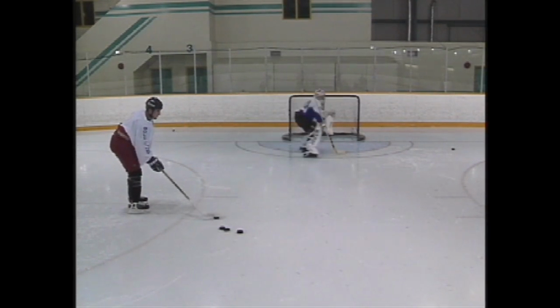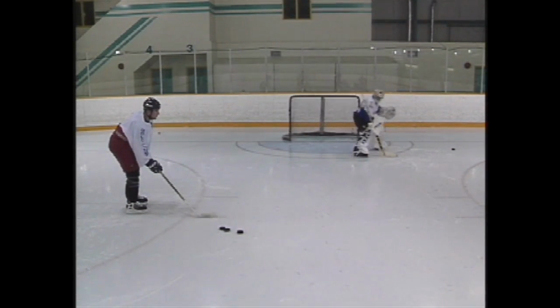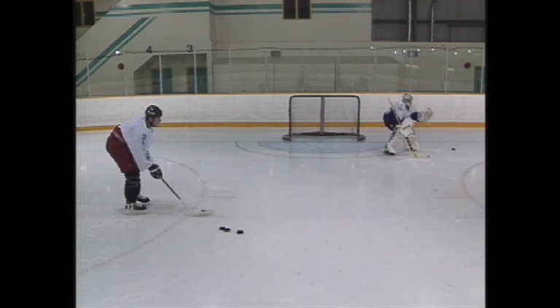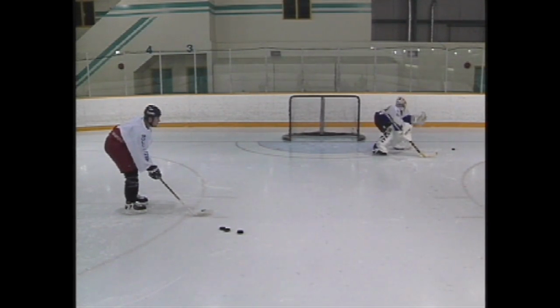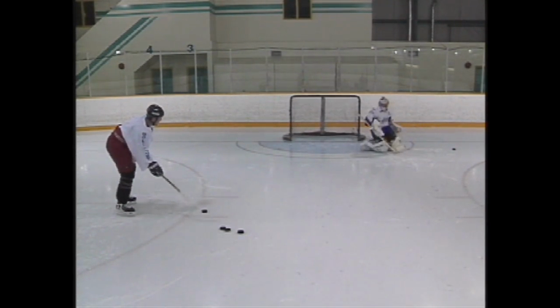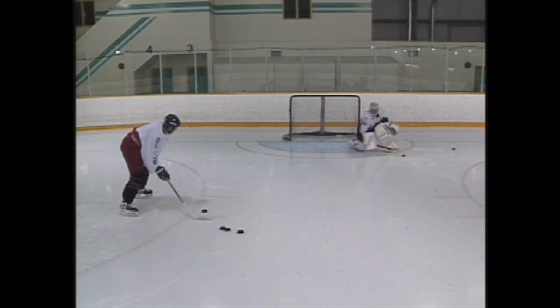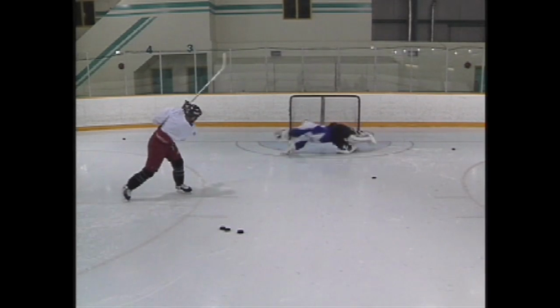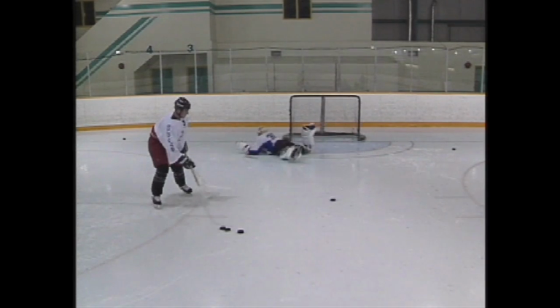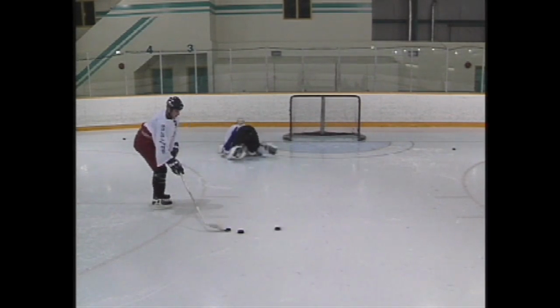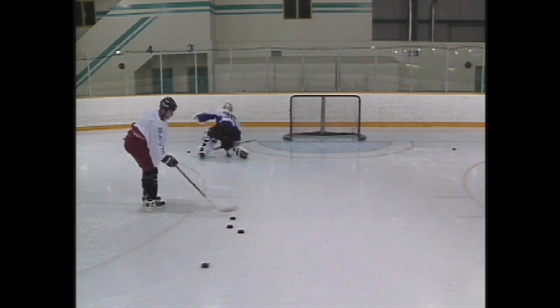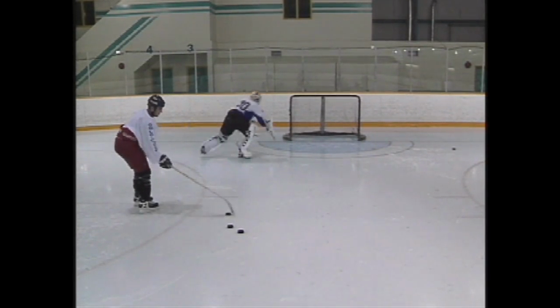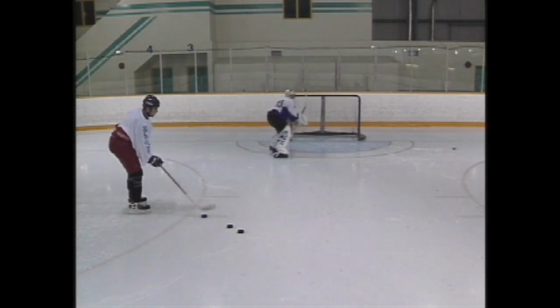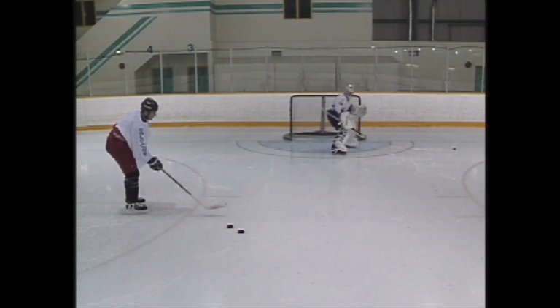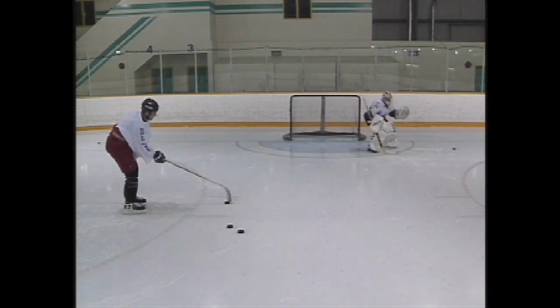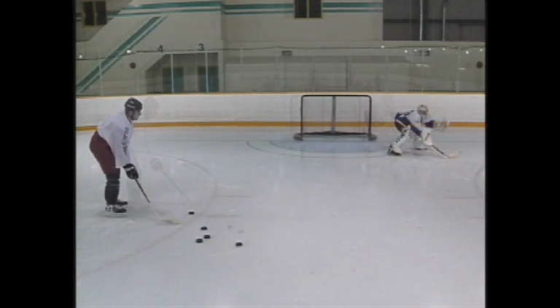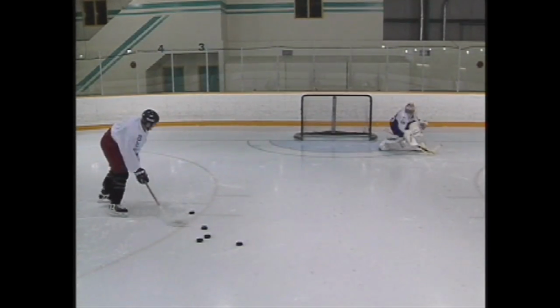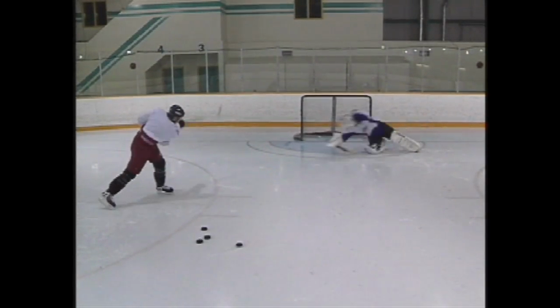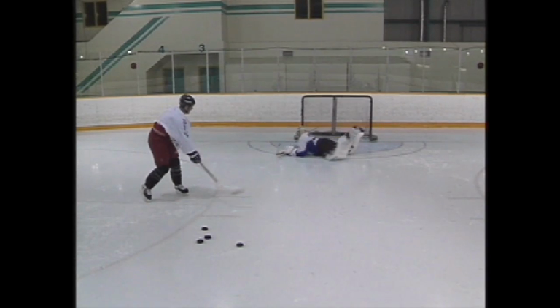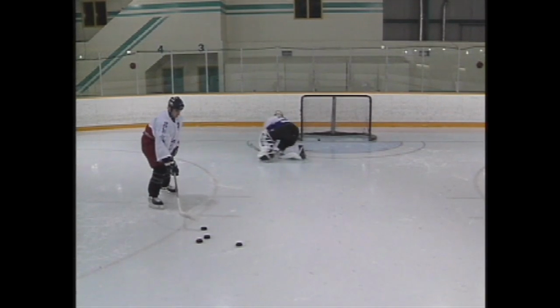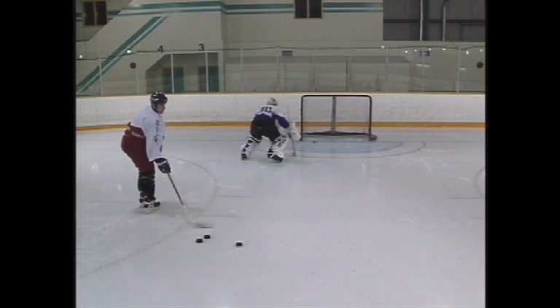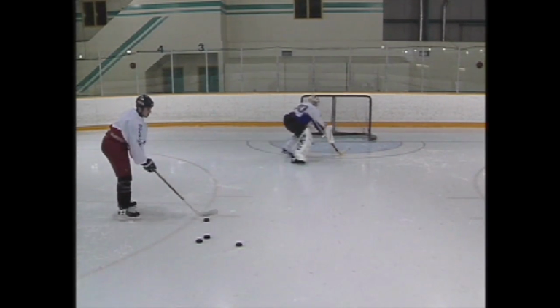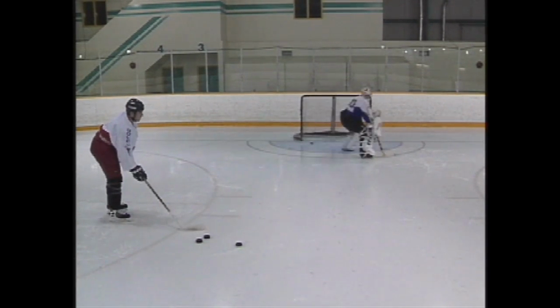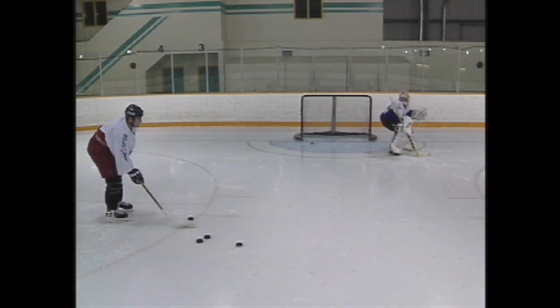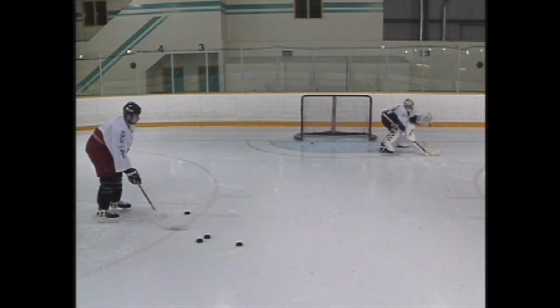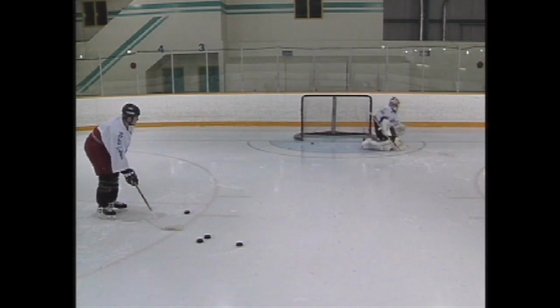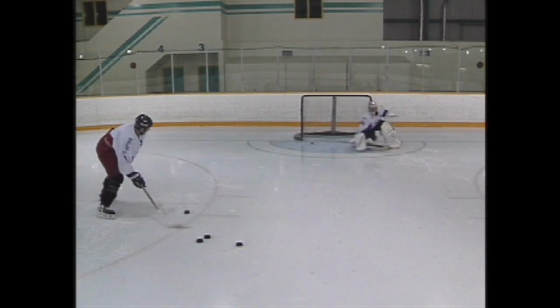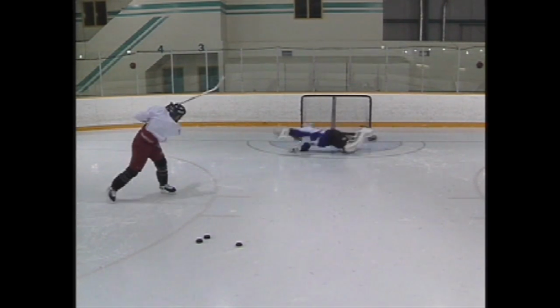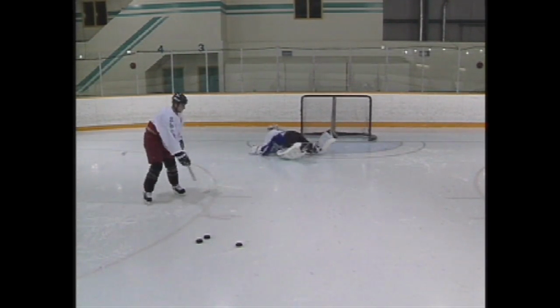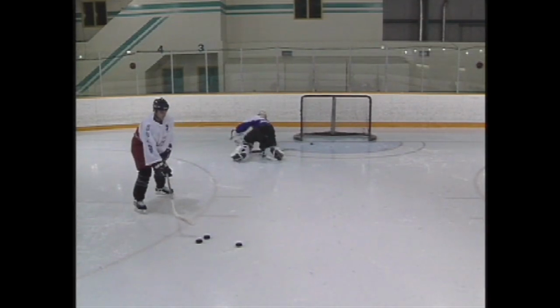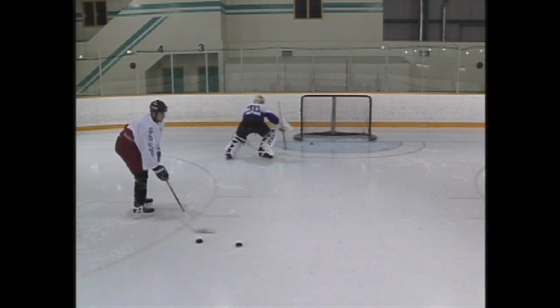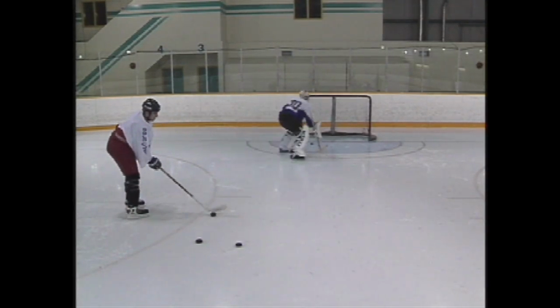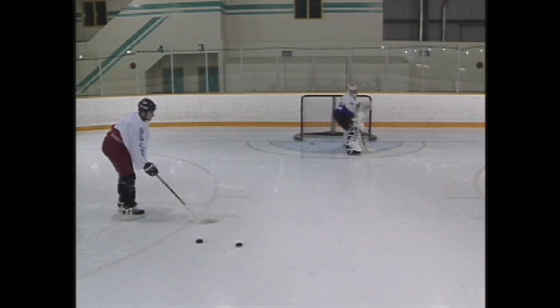Hockey players, like many athletes, sometimes overtrain resulting in fatigue, decreased performance, and possibly injury. Working hard does not always ensure that you are achieving the most from your workouts. Gold in the Net will show you how to work smart.